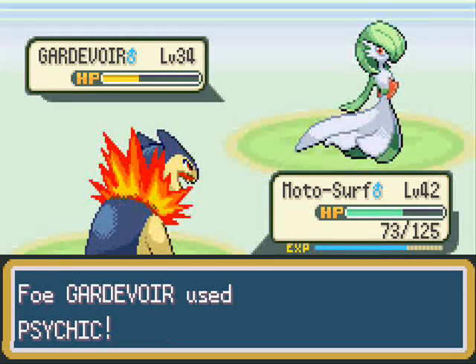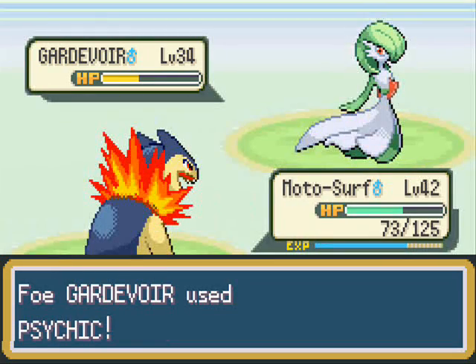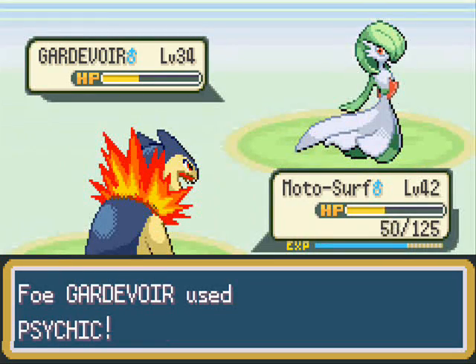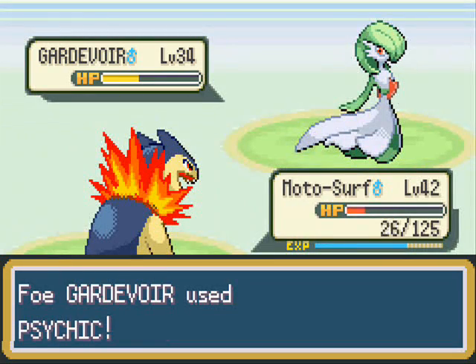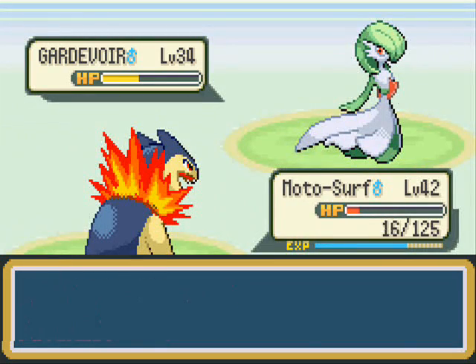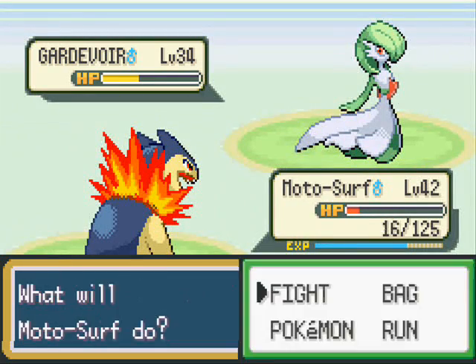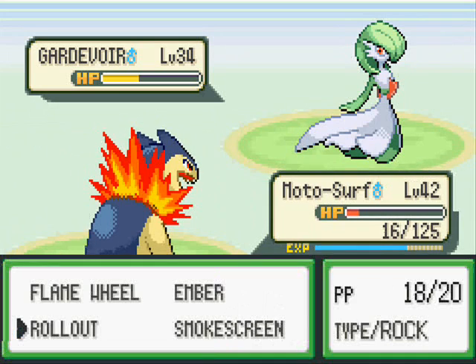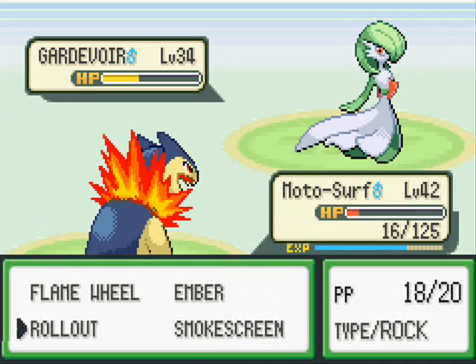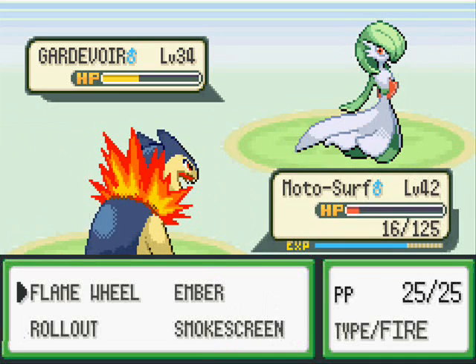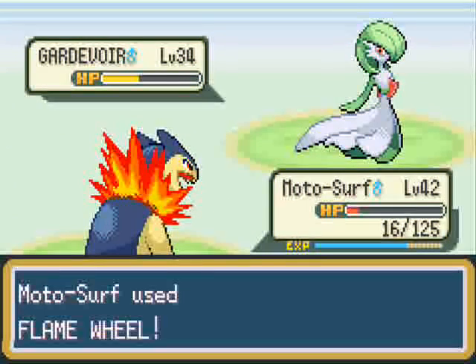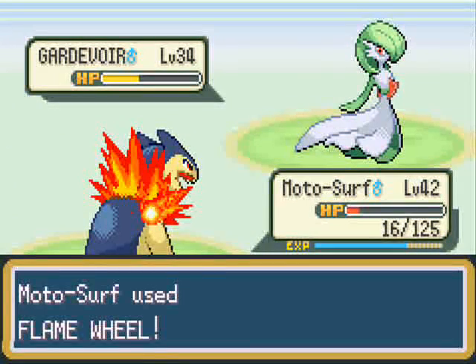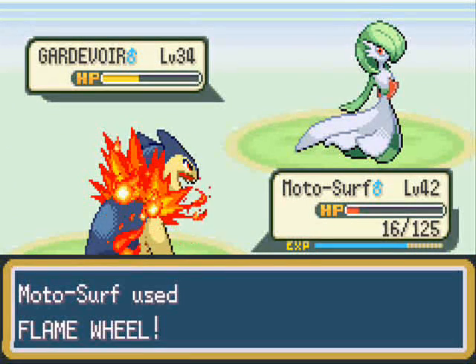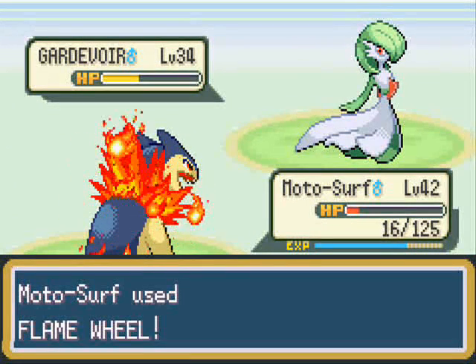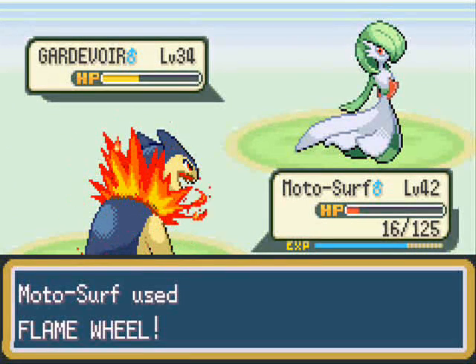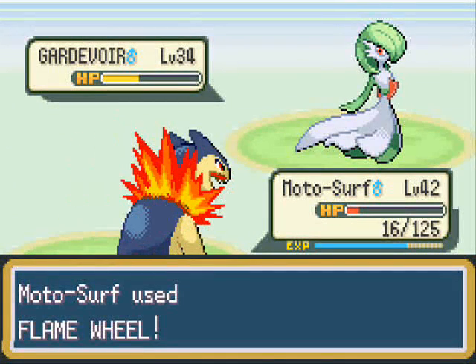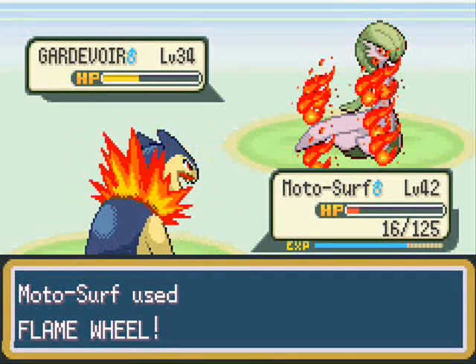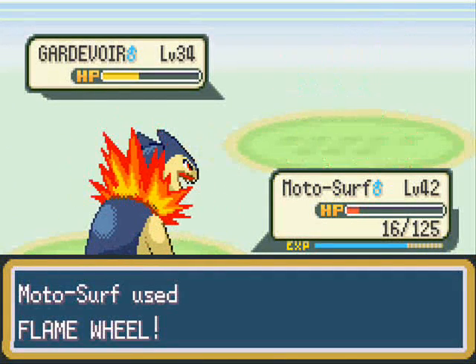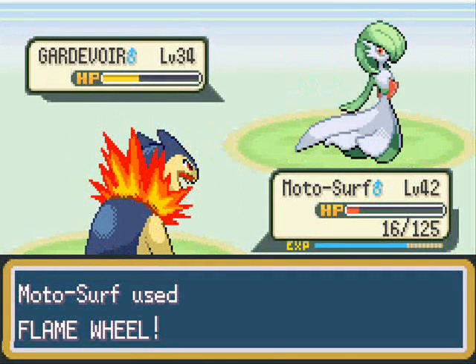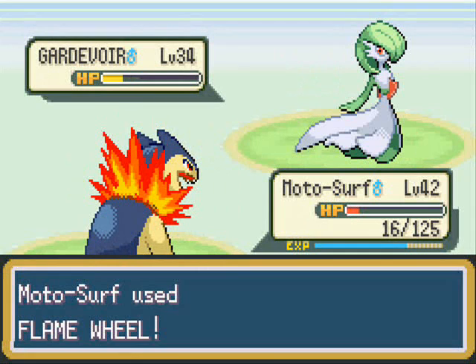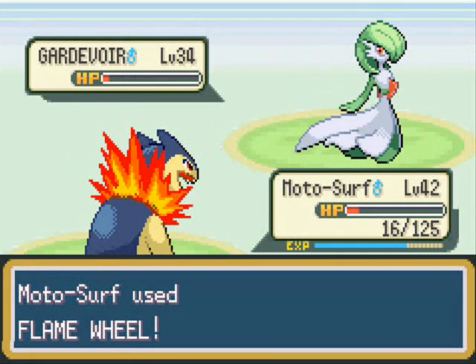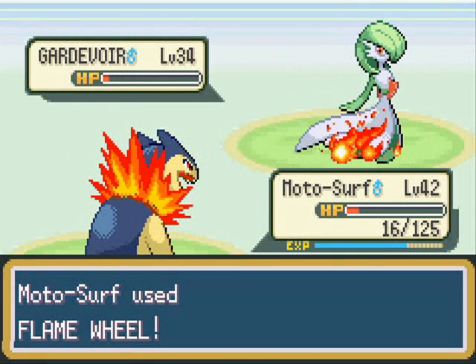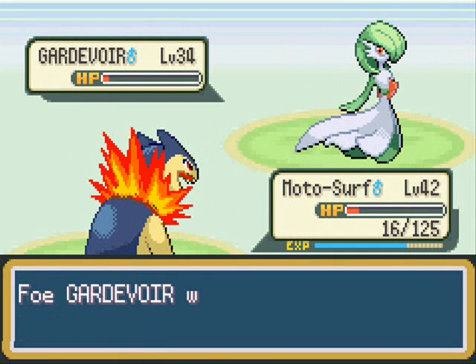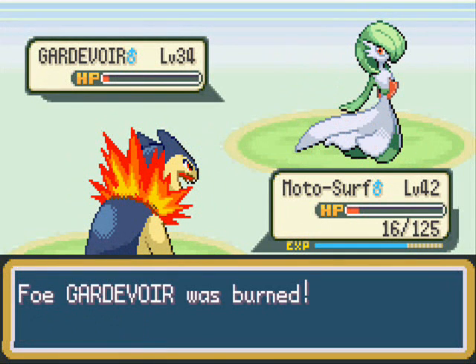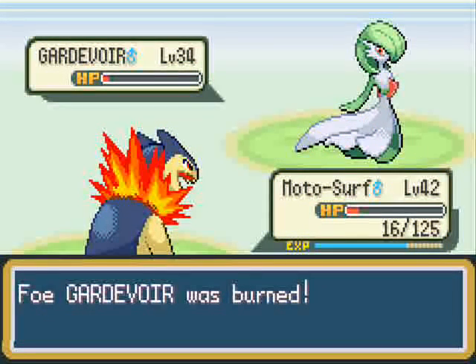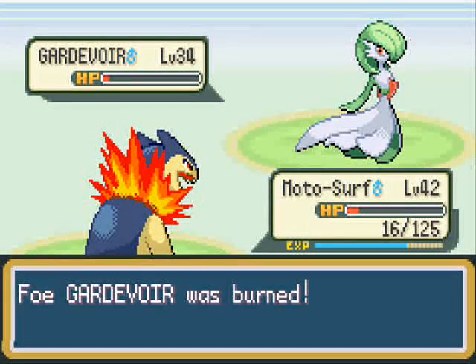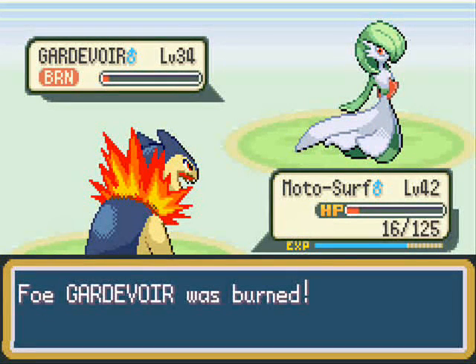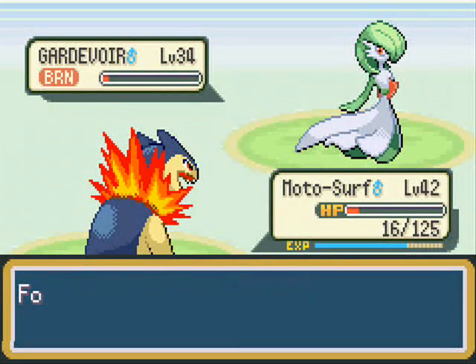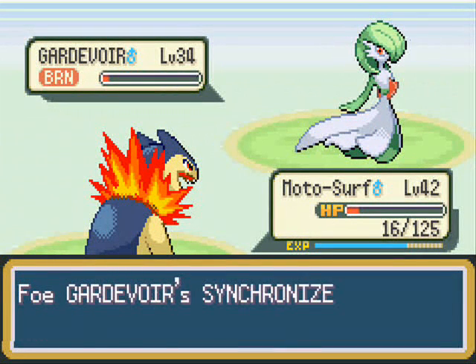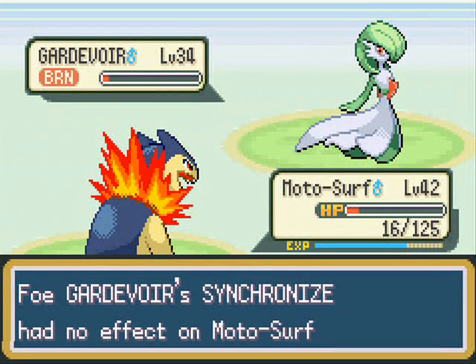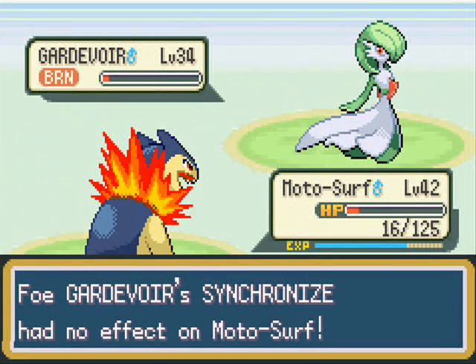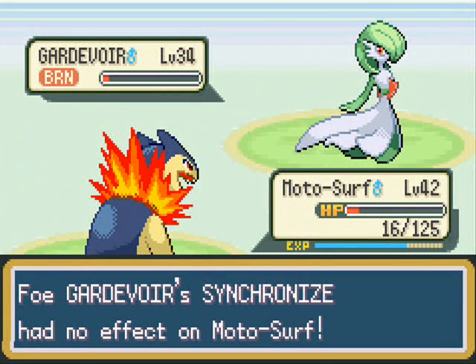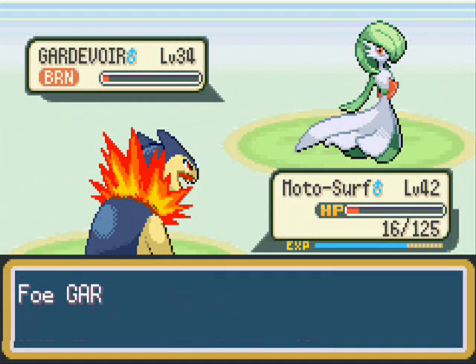Dusmoire, Gengar — you can pretty much breed it onto a Pokemon real easy, depending on how you do your chain. It's a pretty useful attack.